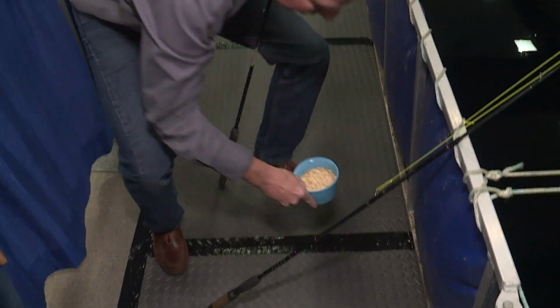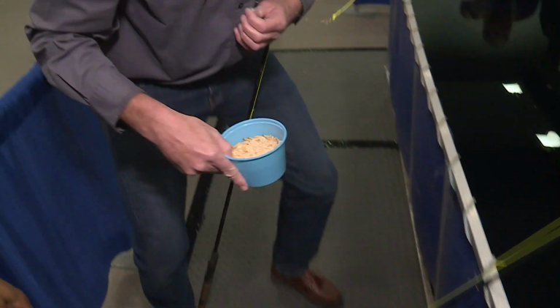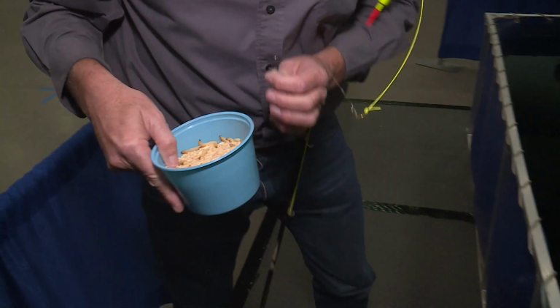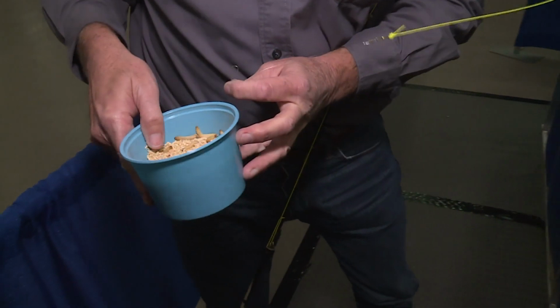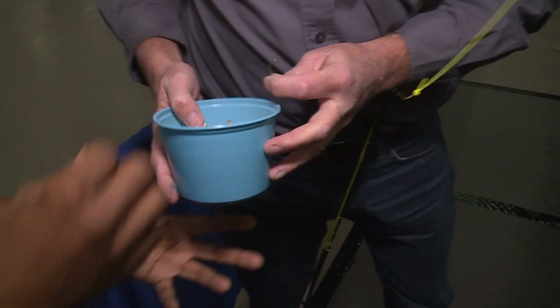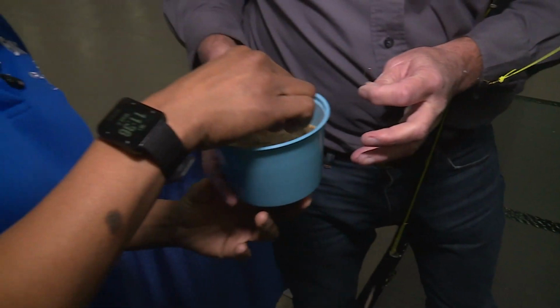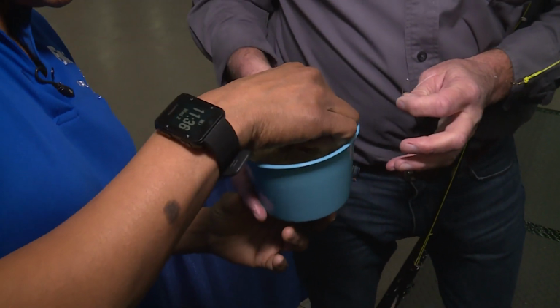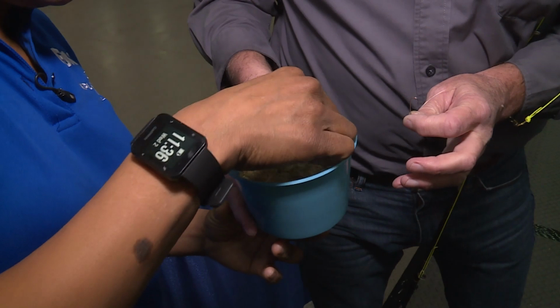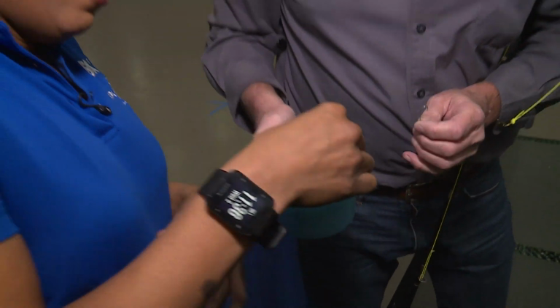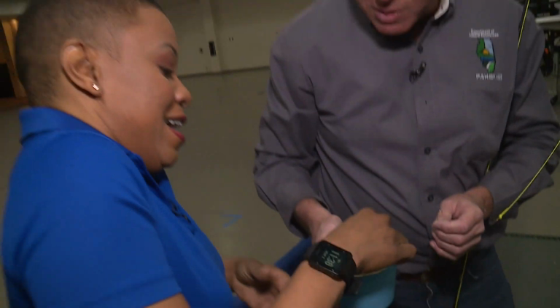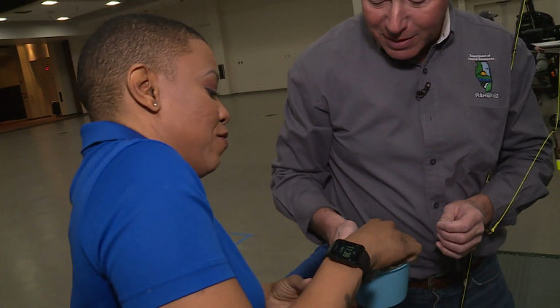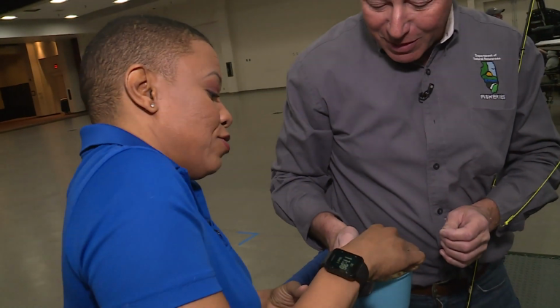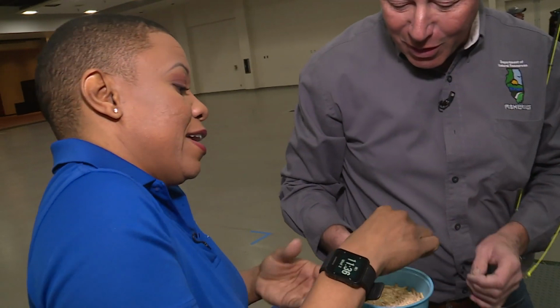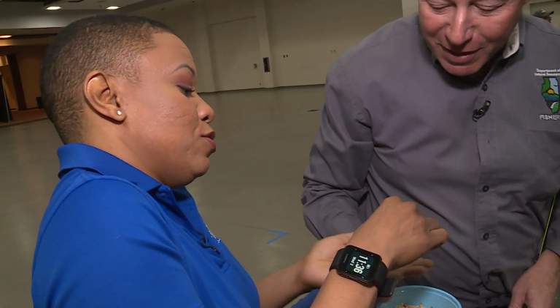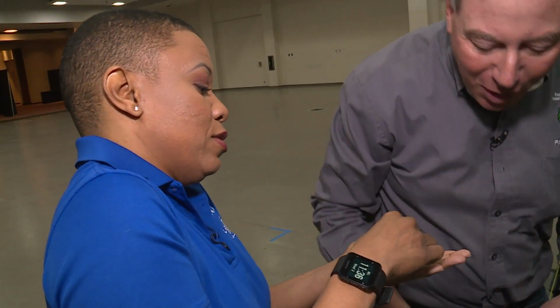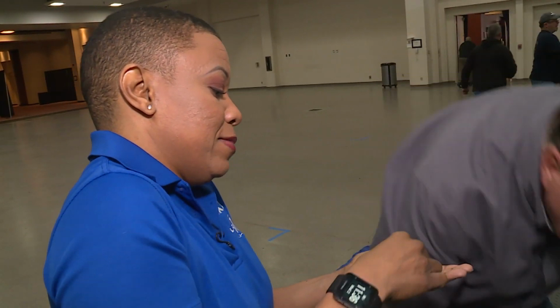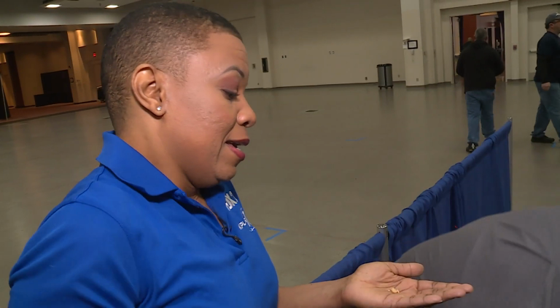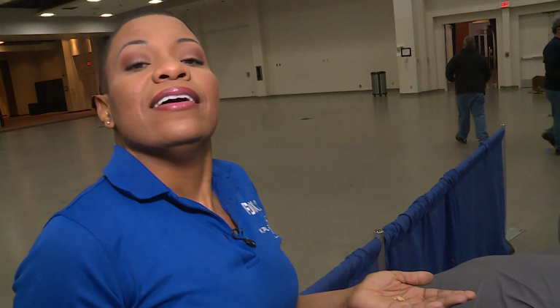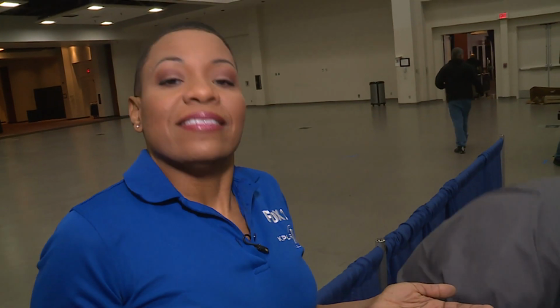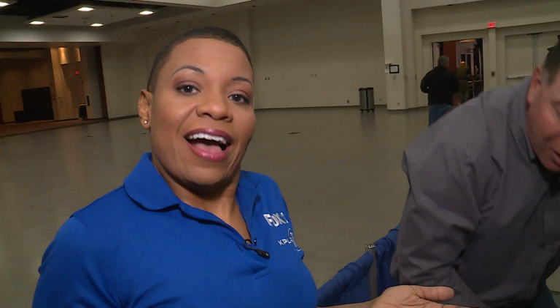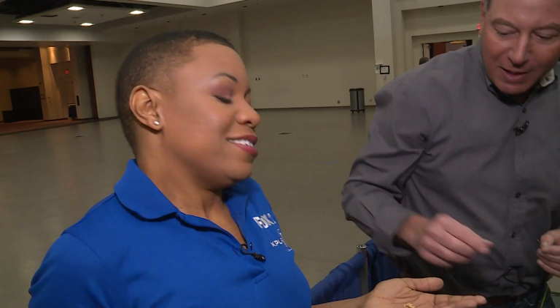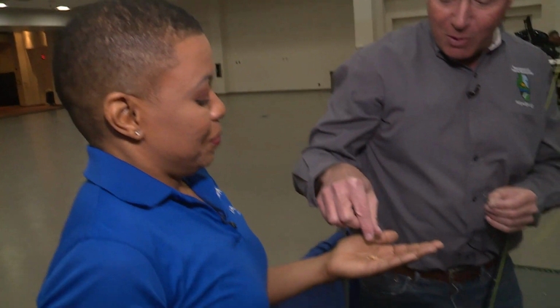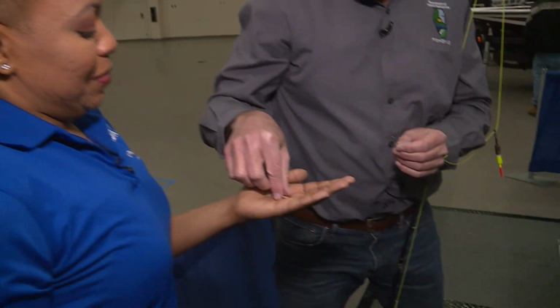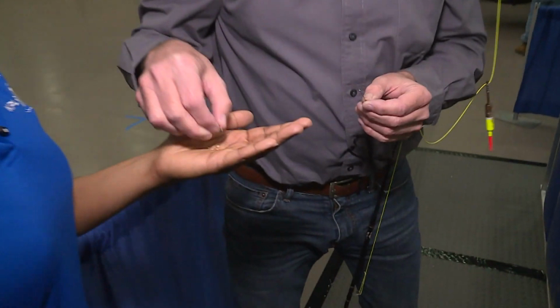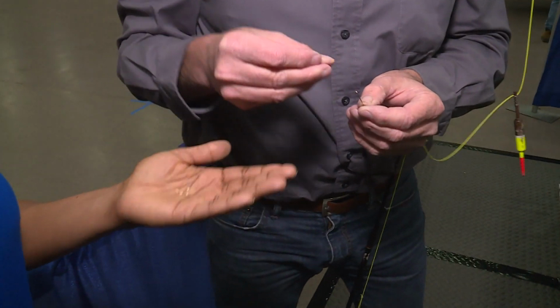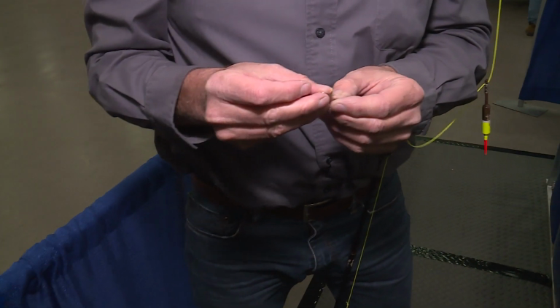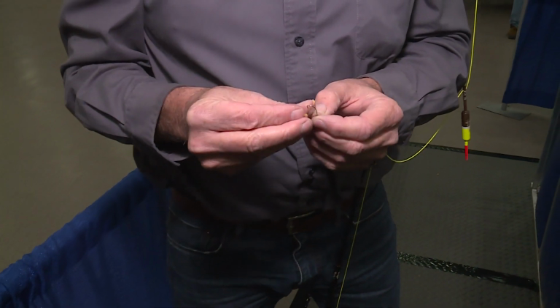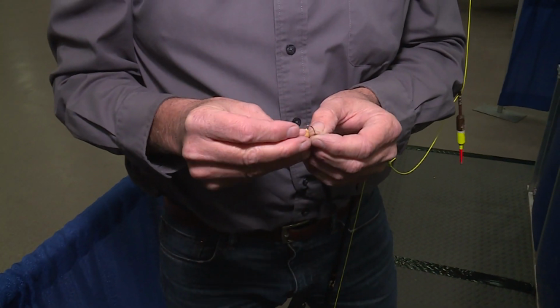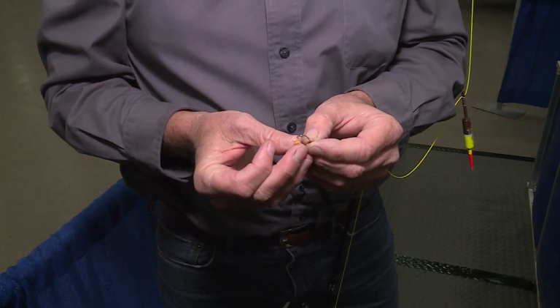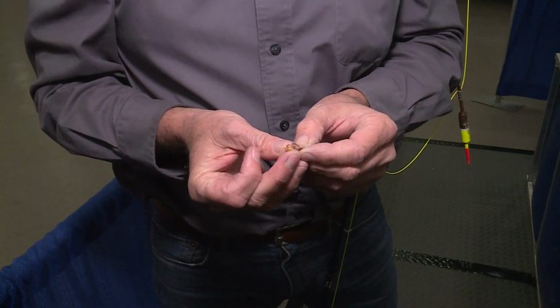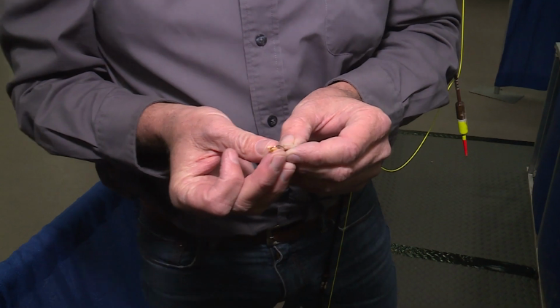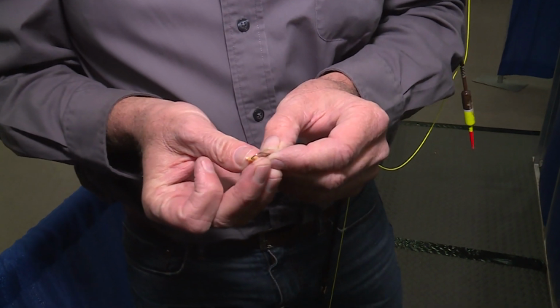So these are our worms here. I want you to grab one of them out of there for me. These are what we call a waxworm, which is actually a larva from a moth. And we're going to take this and stick it right here on the hook like this.